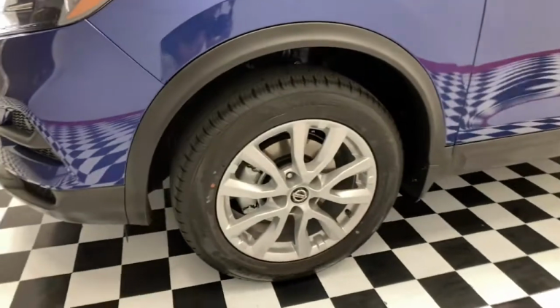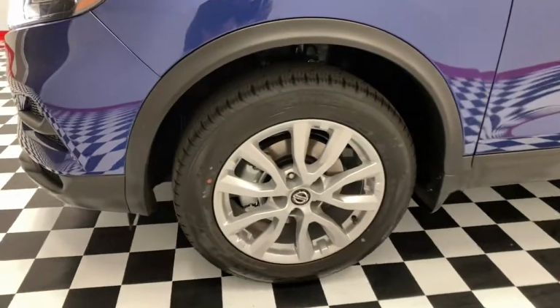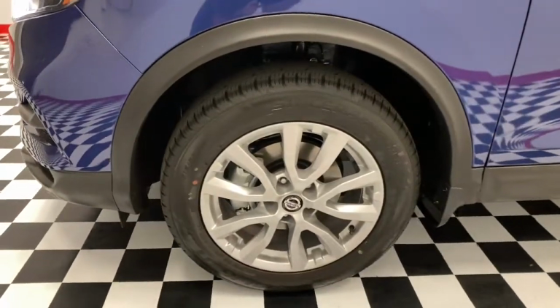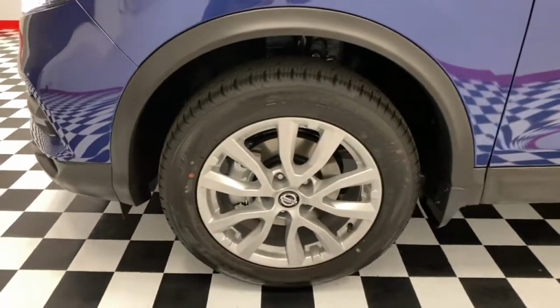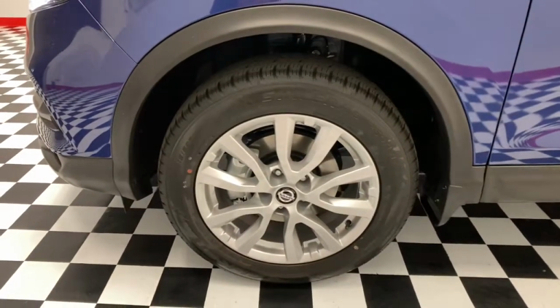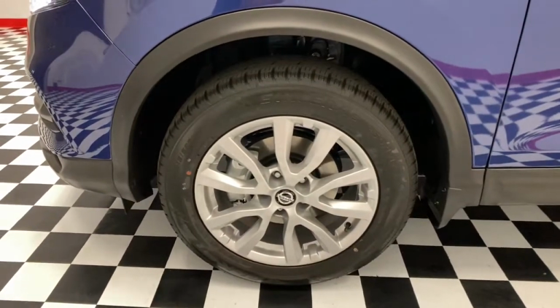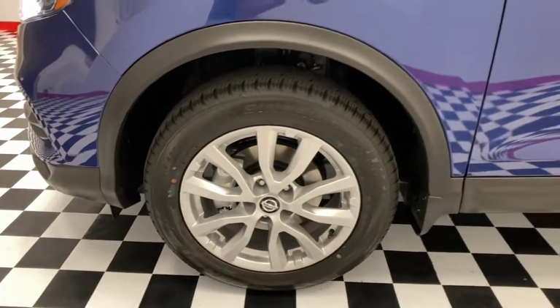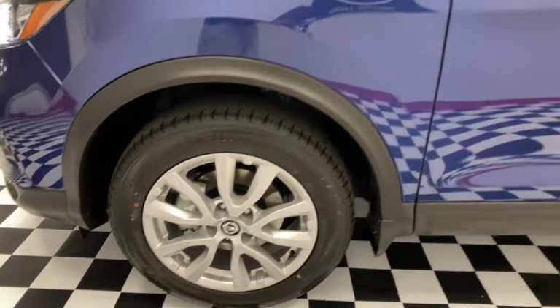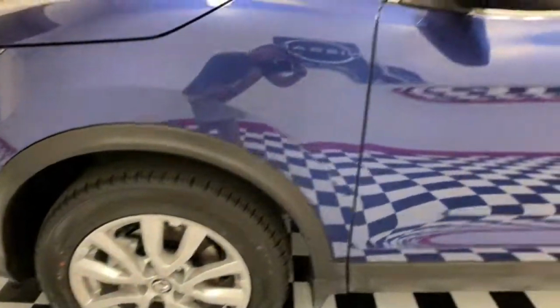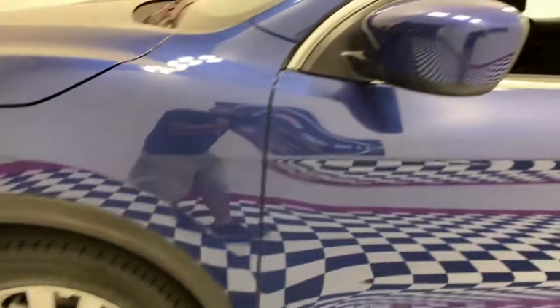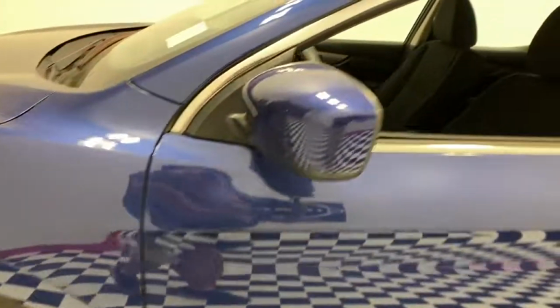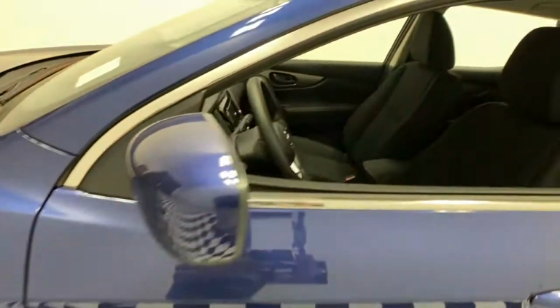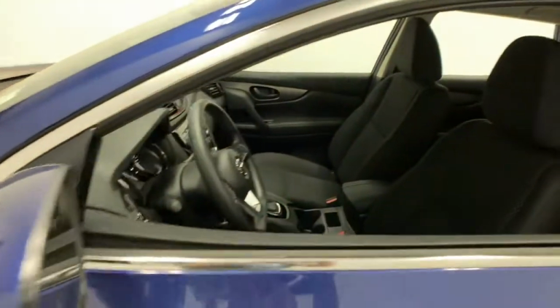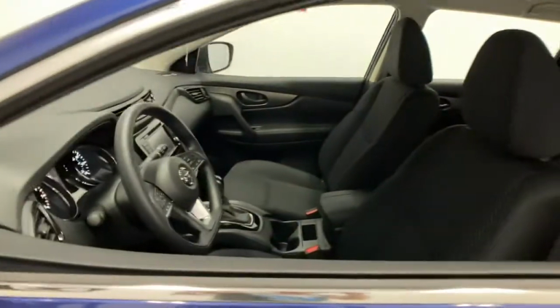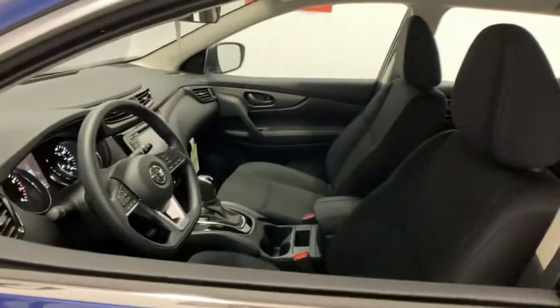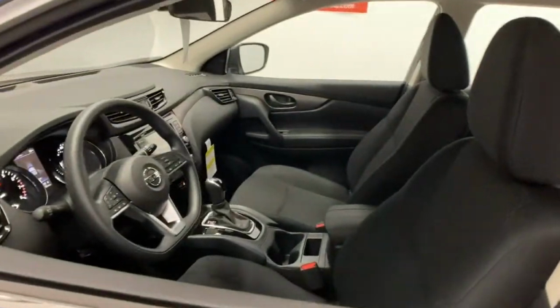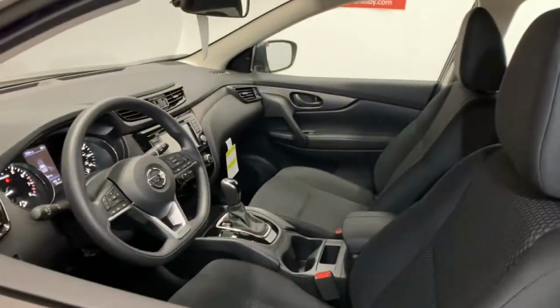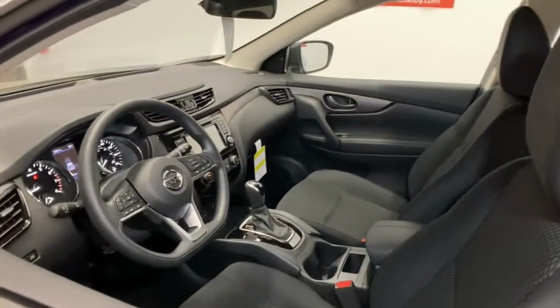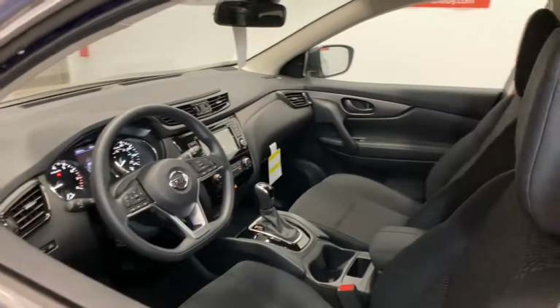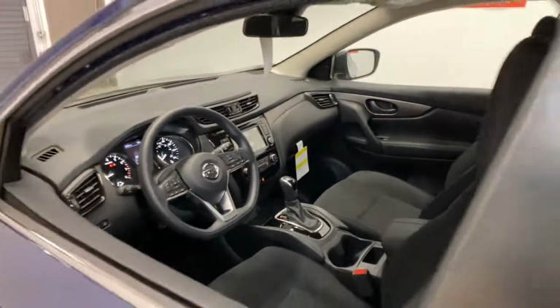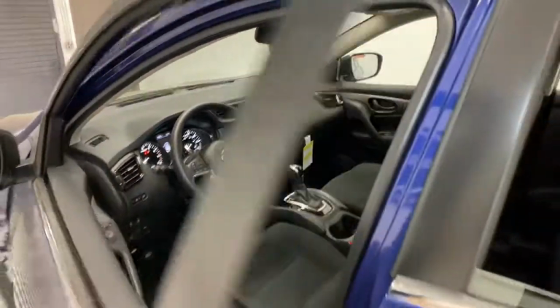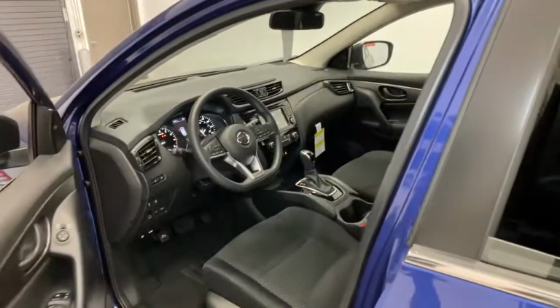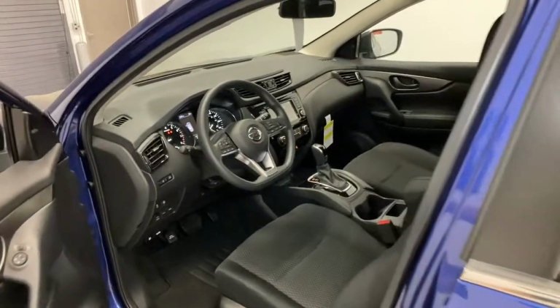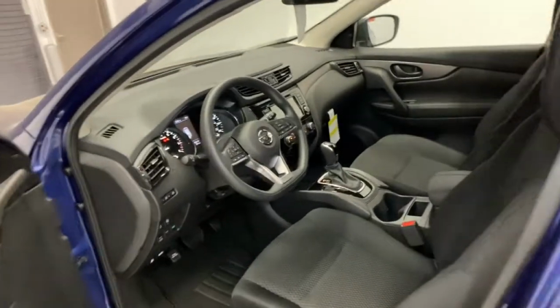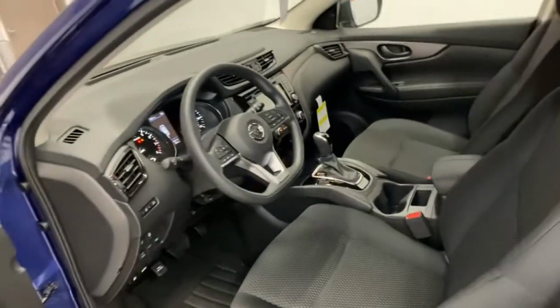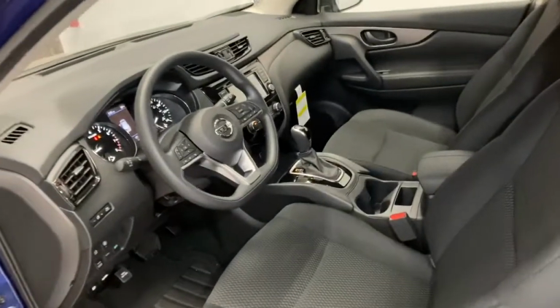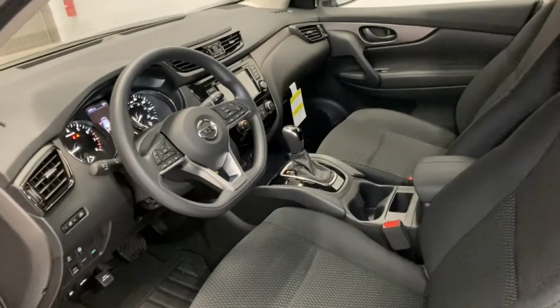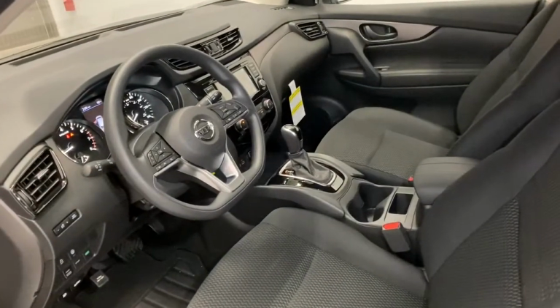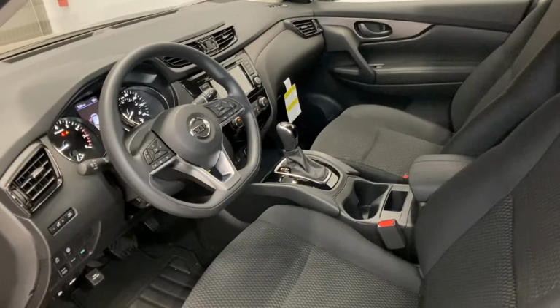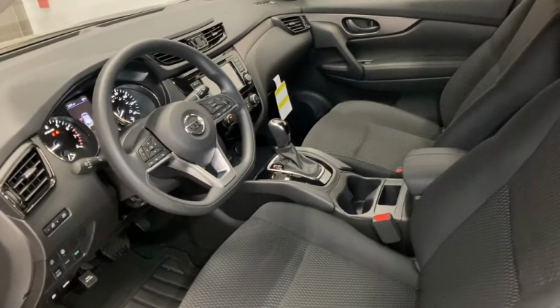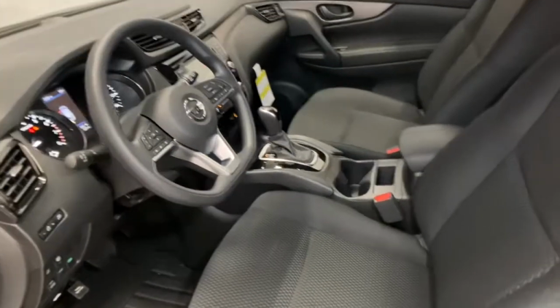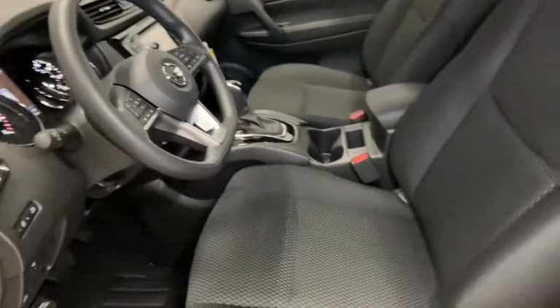The following are some of this vehicle's highlighted options: aluminum wheels, electronic stability control, trip computer, bucket seats, power windows, four-wheel disc brakes, and power steering.